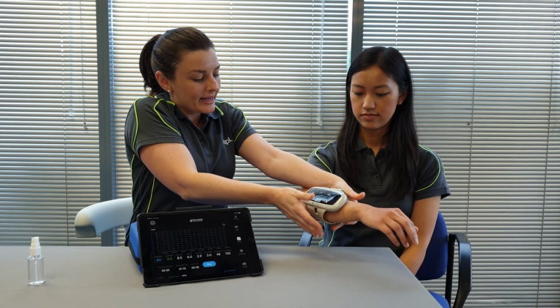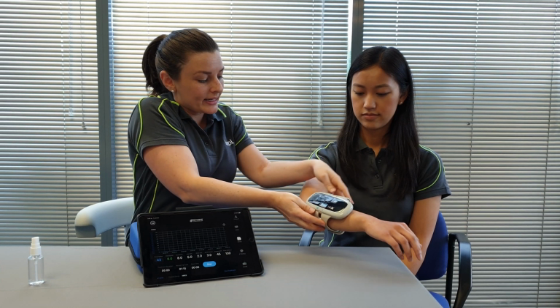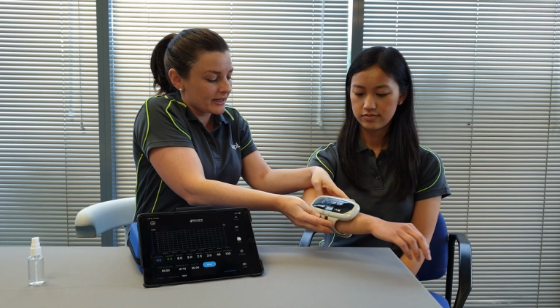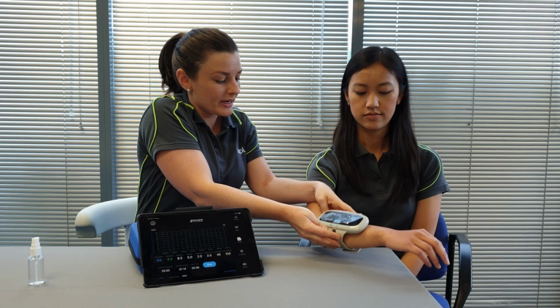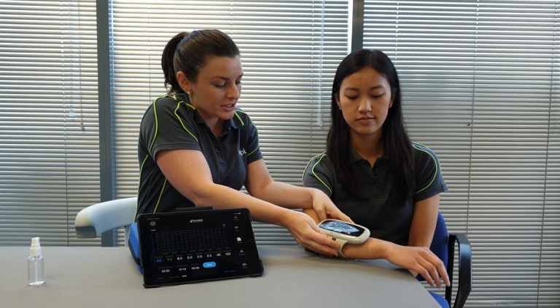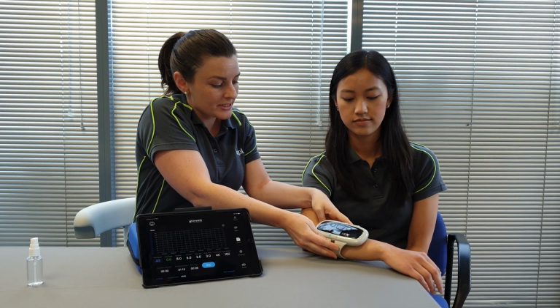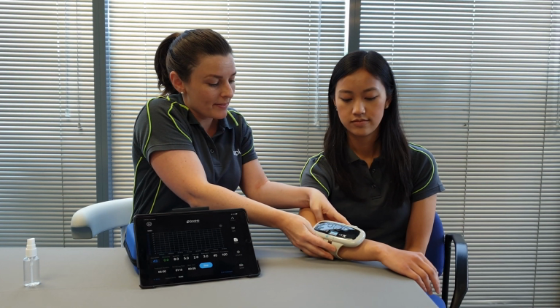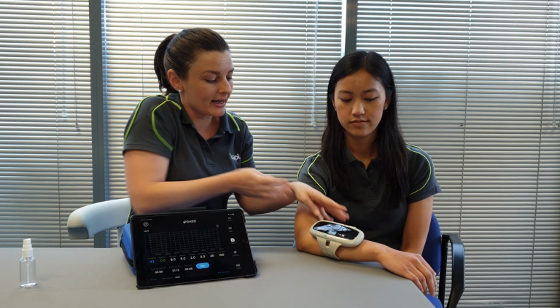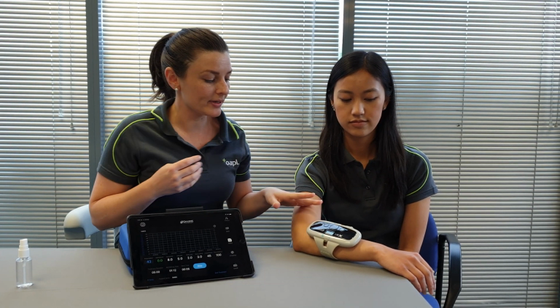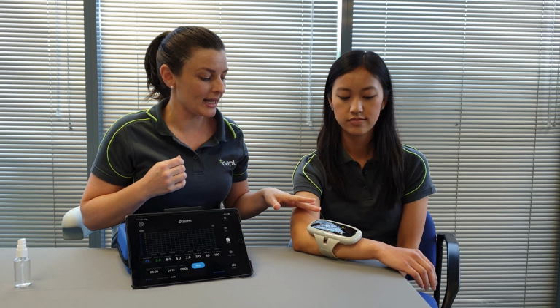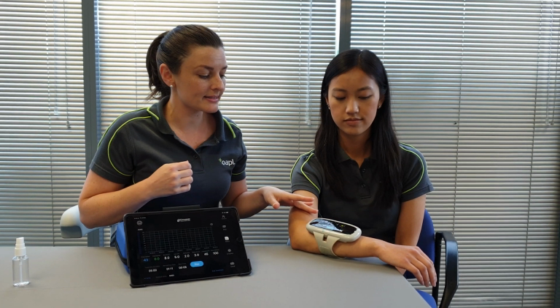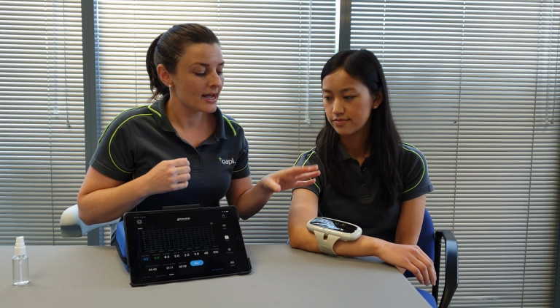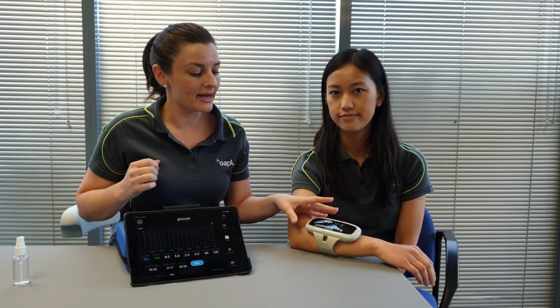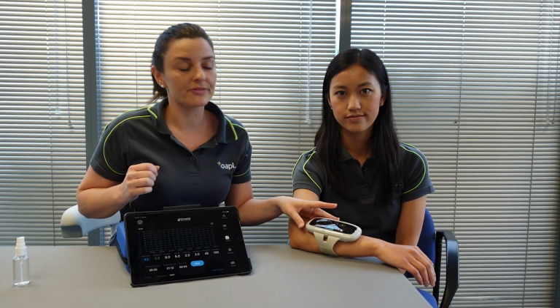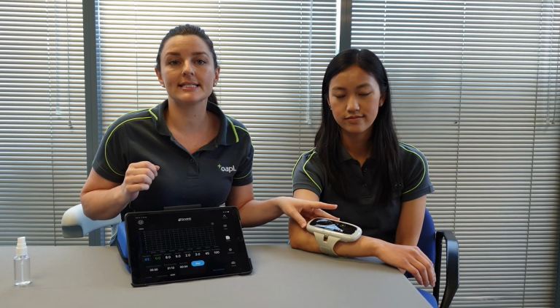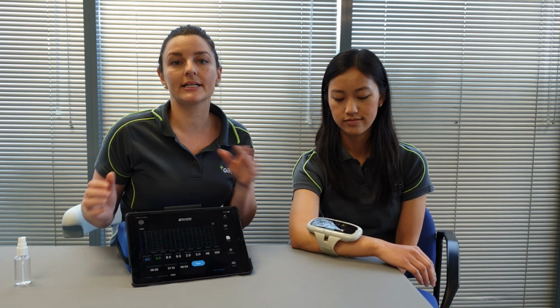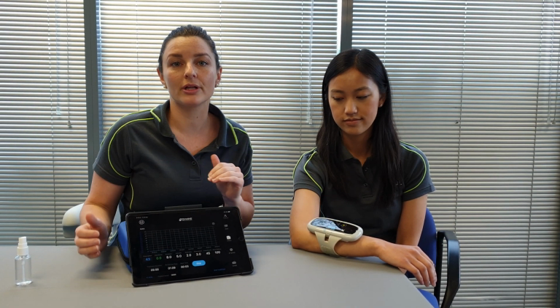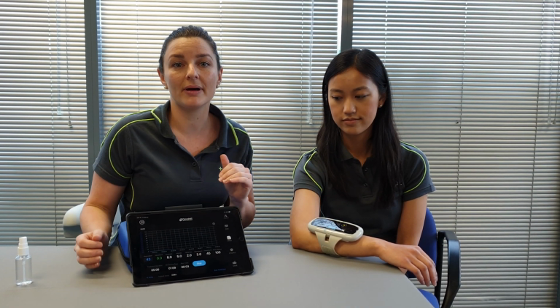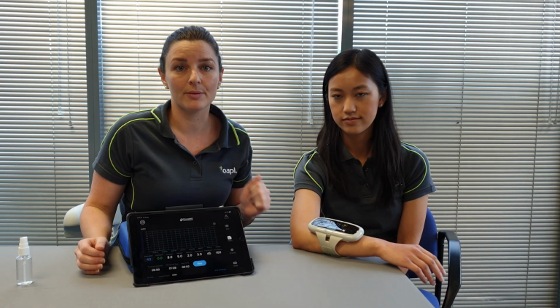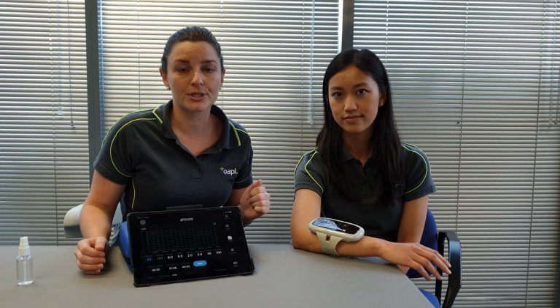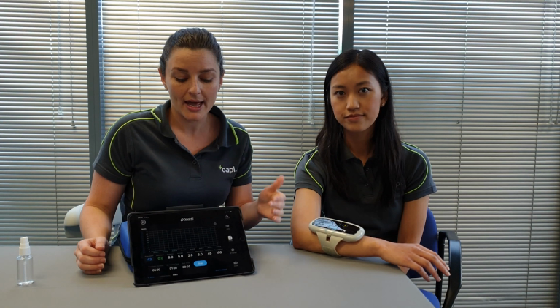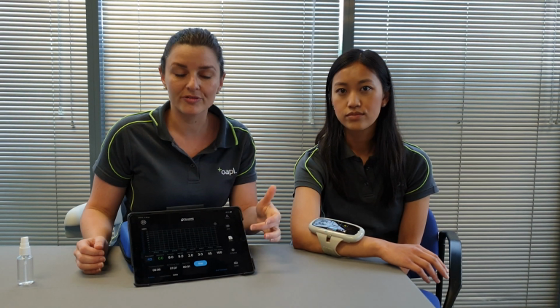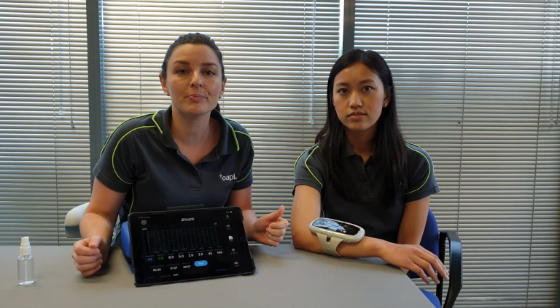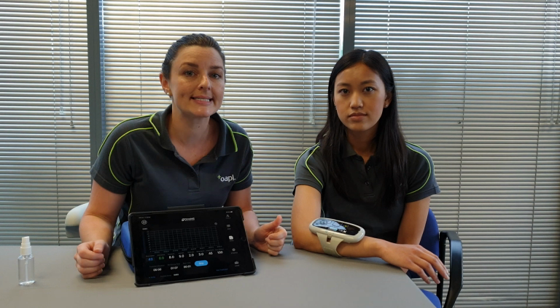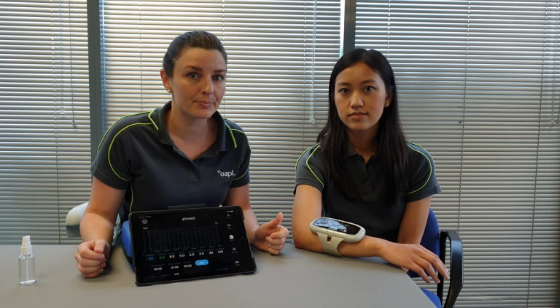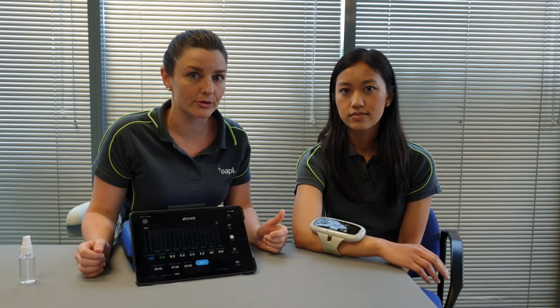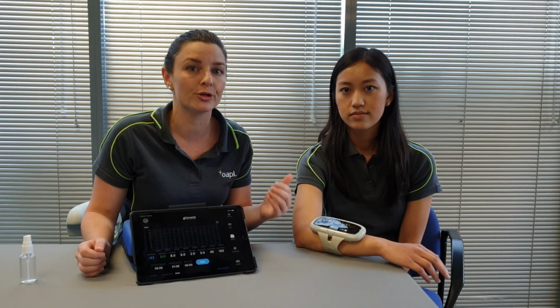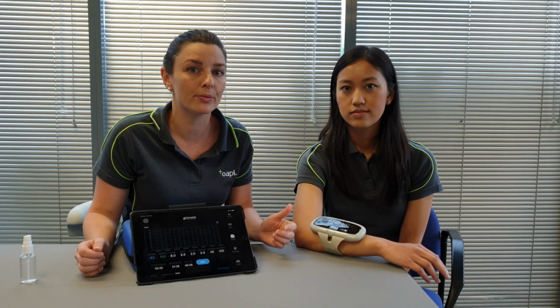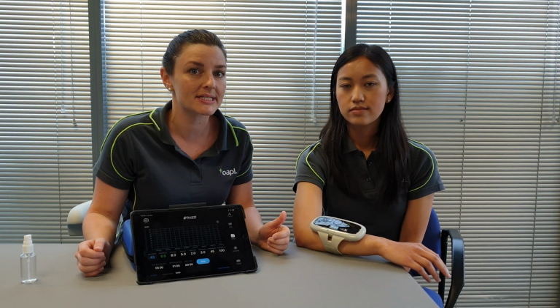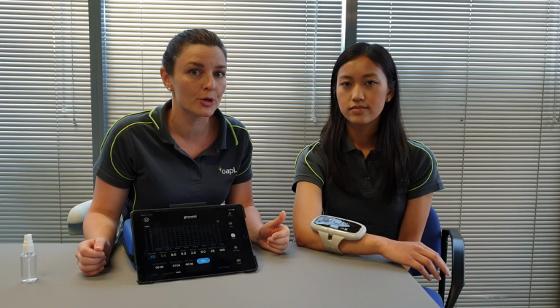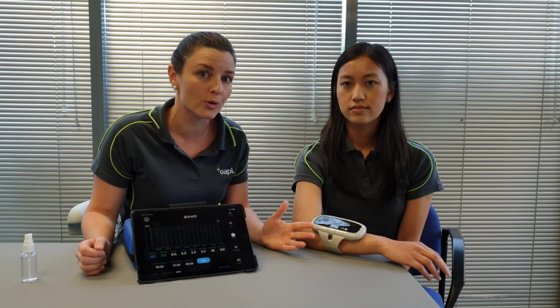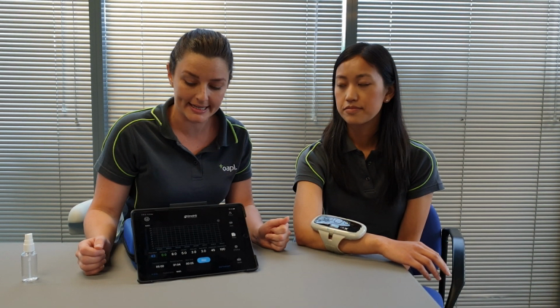Anita, if you're able to just rest your arm there and really relax. The device is linked to the iPad via Bluetooth and we've already preset a prescription or parameter mode for Anita.